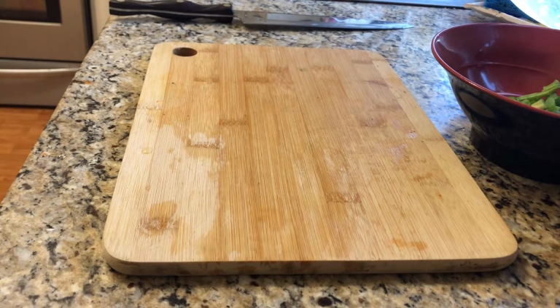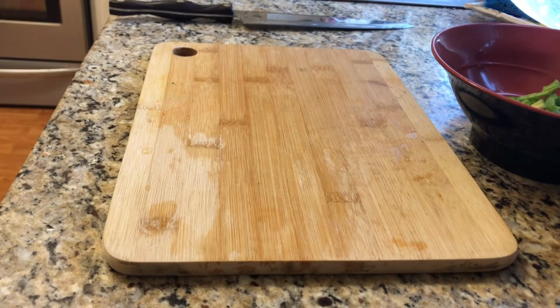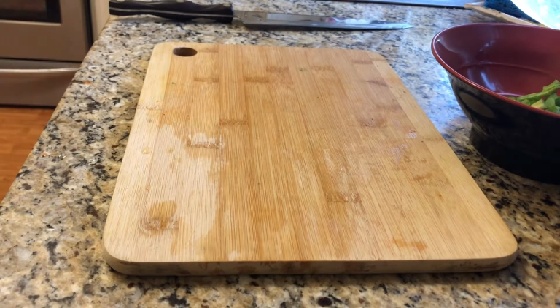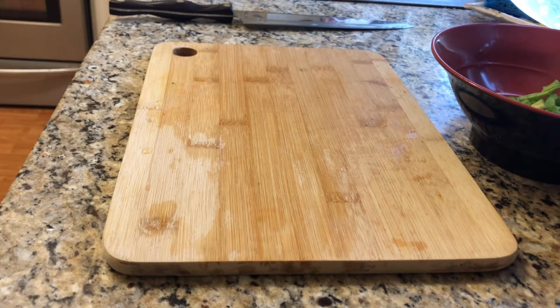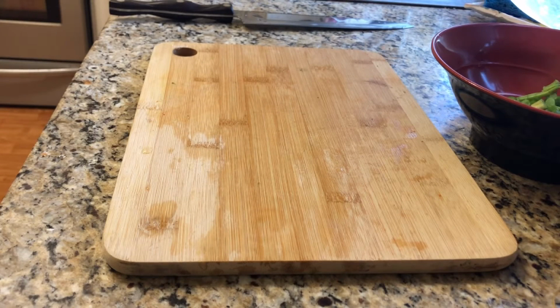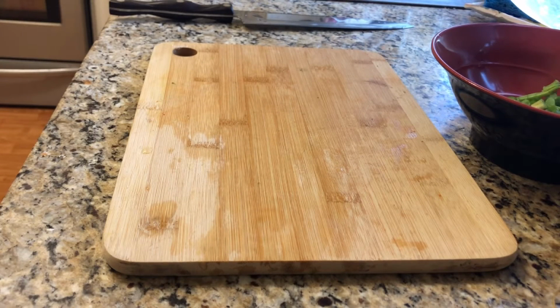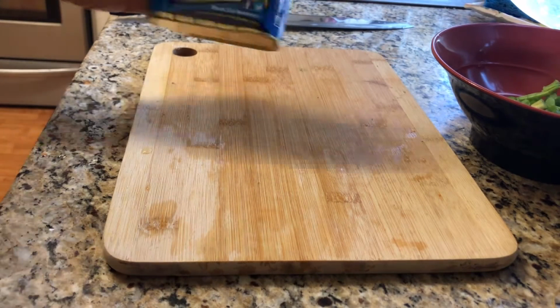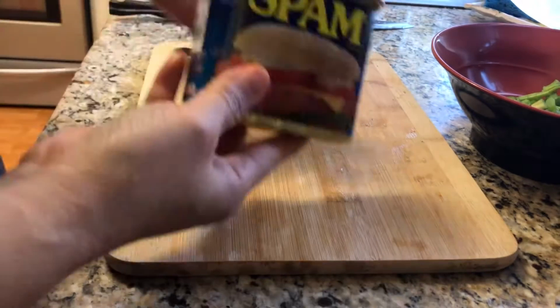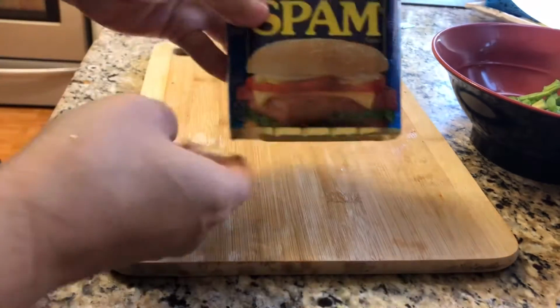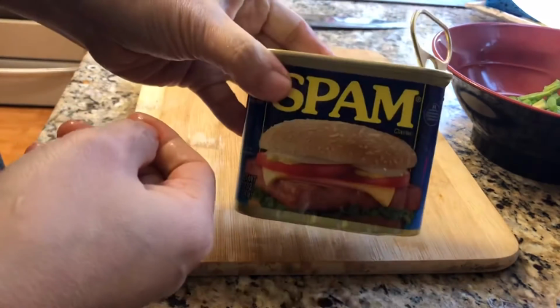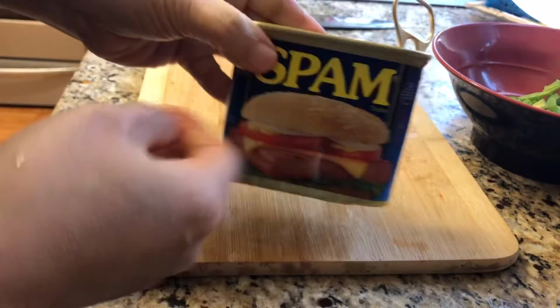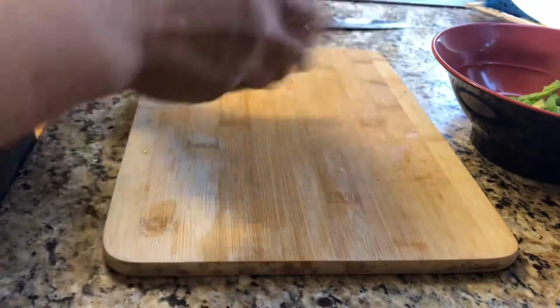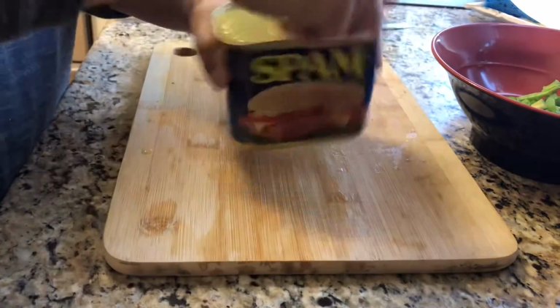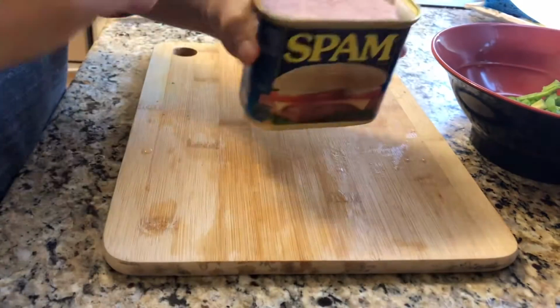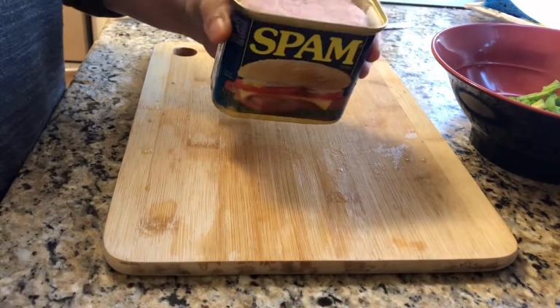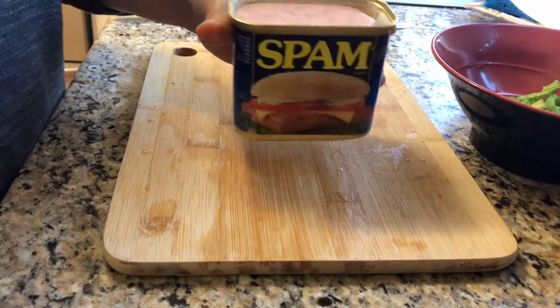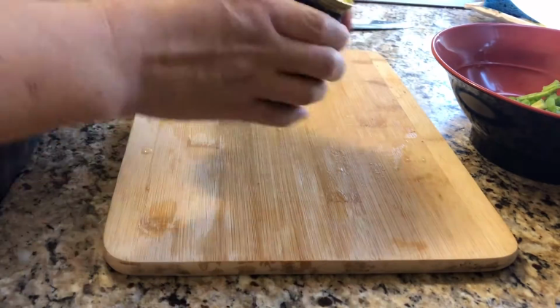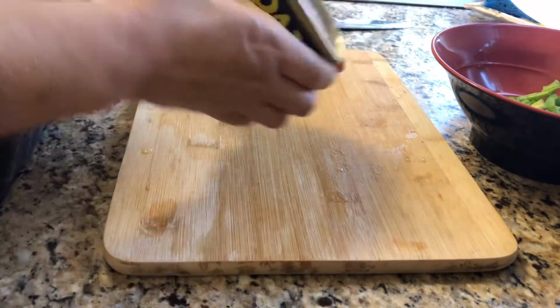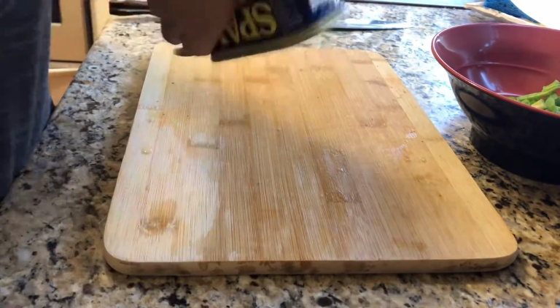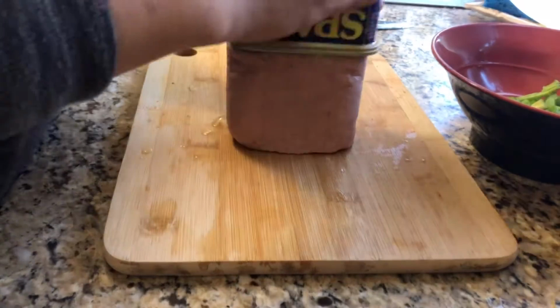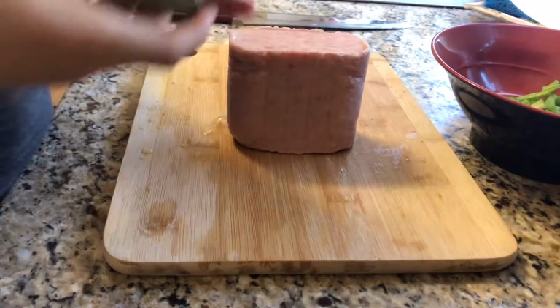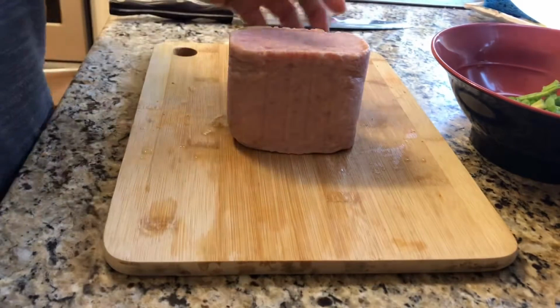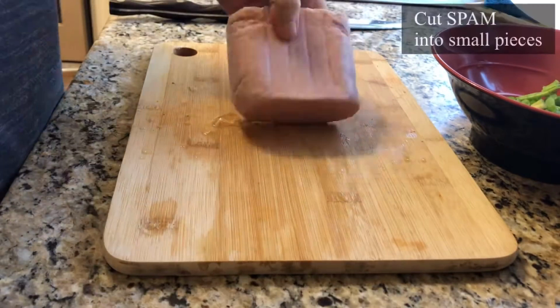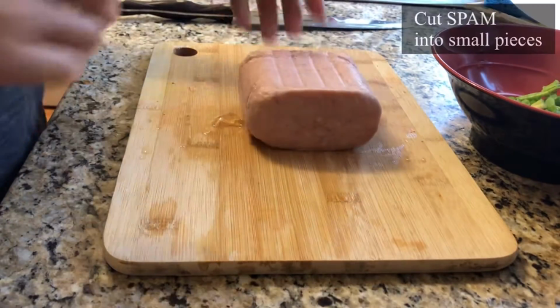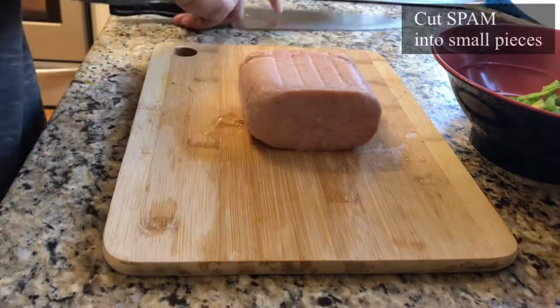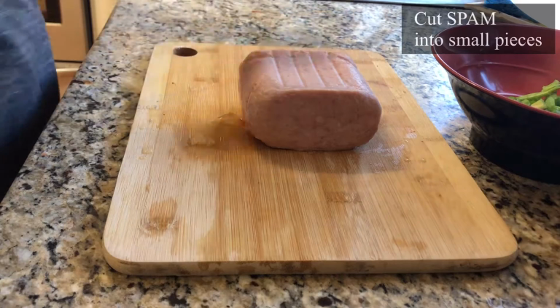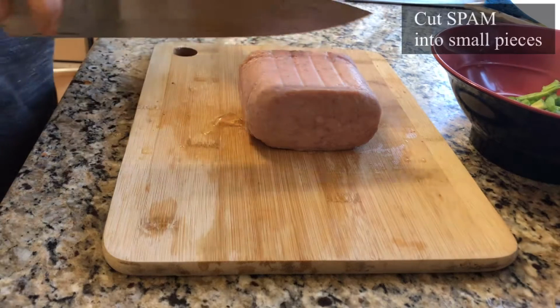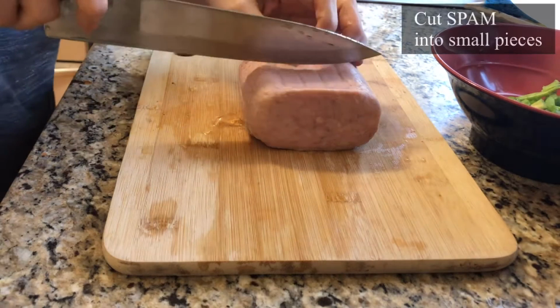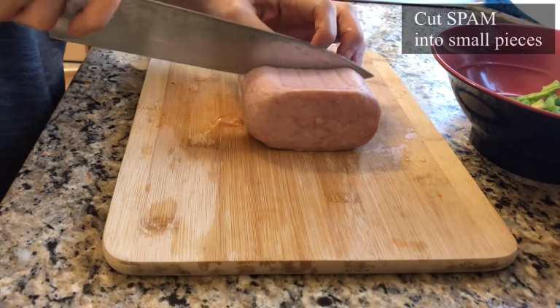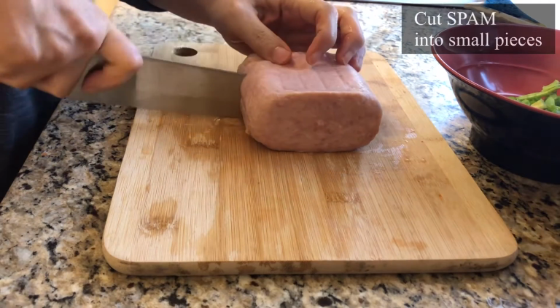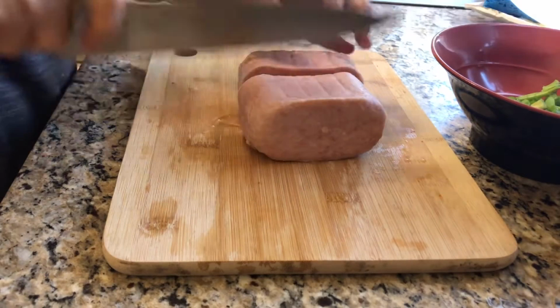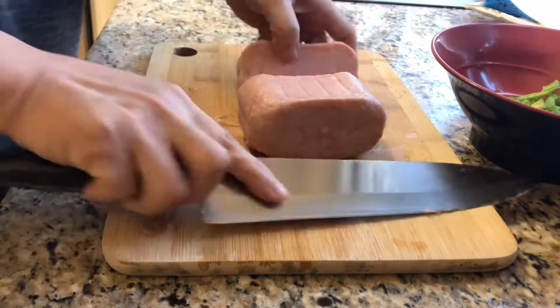For kimchi fried rice I usually add spam — I mean, who would not like spam? I'm going to use two-thirds of it and slice it into small little dices.